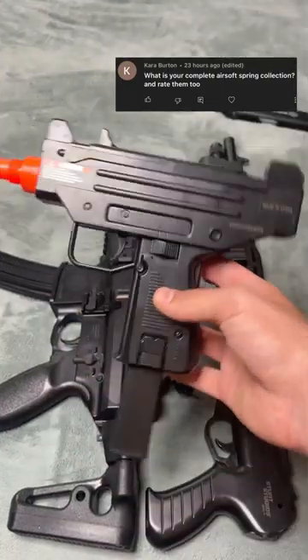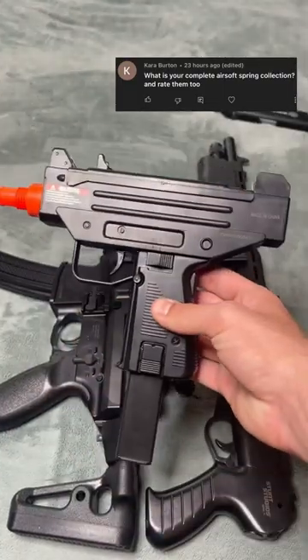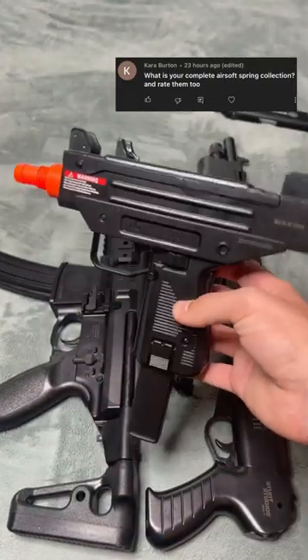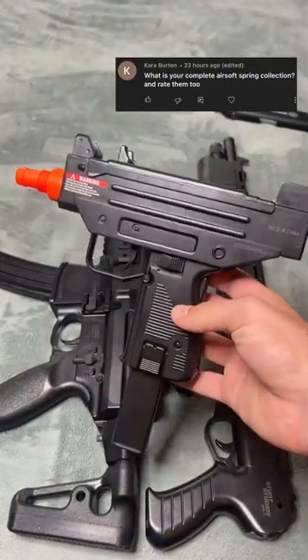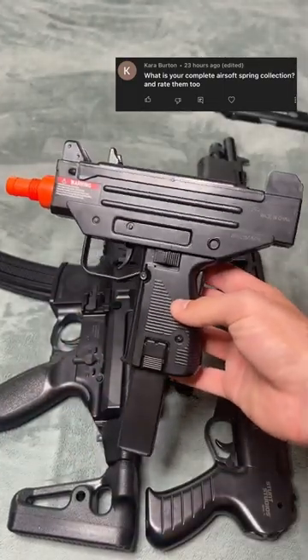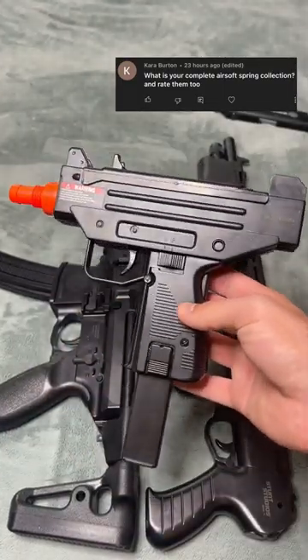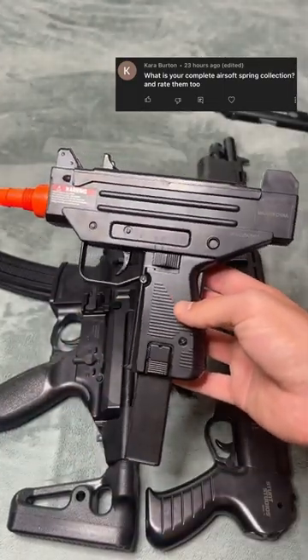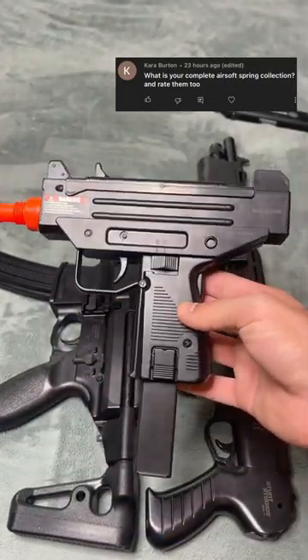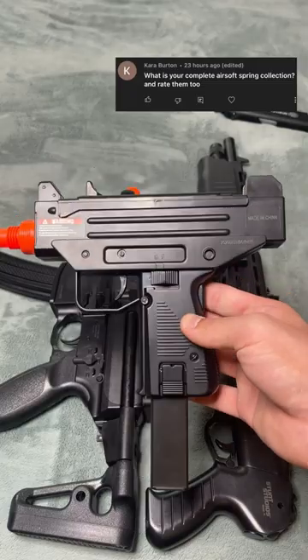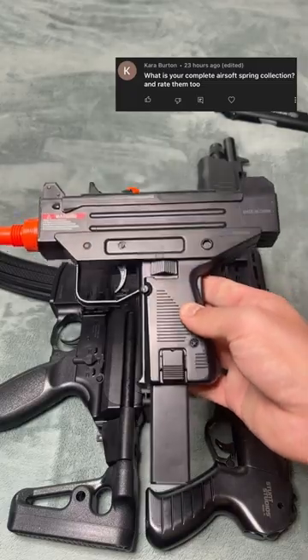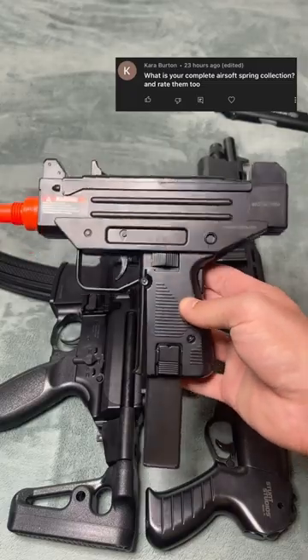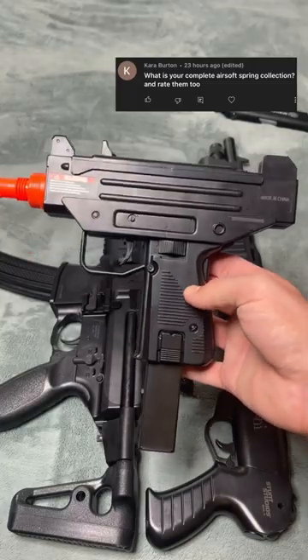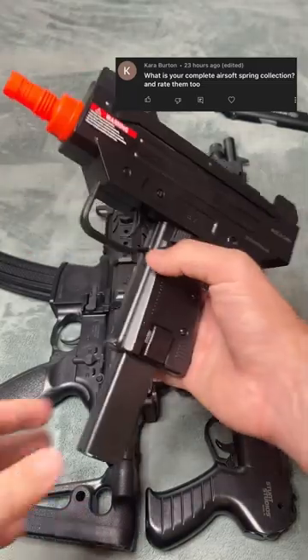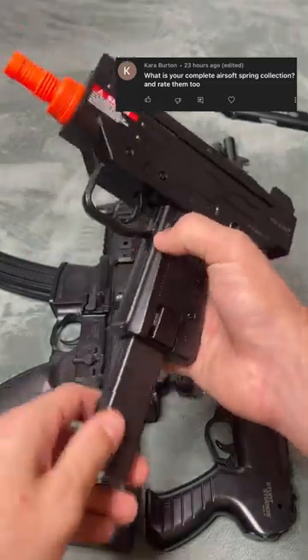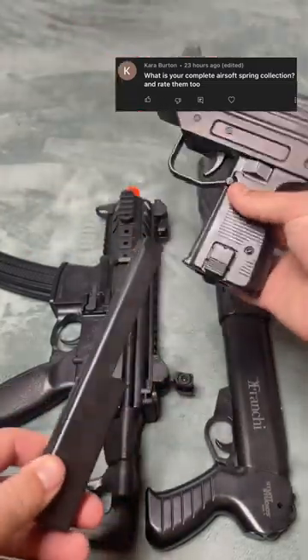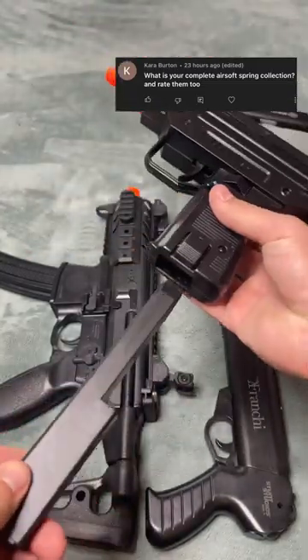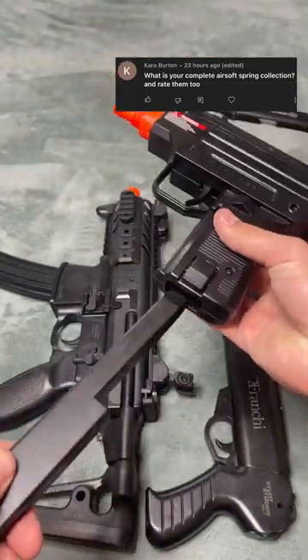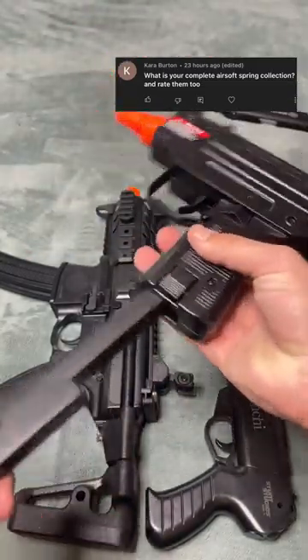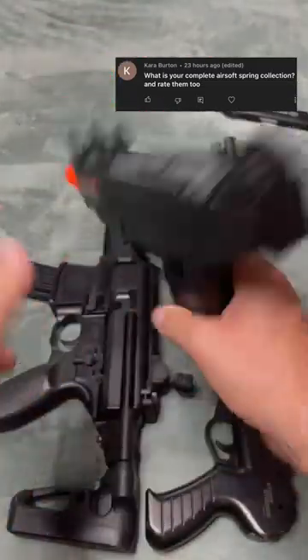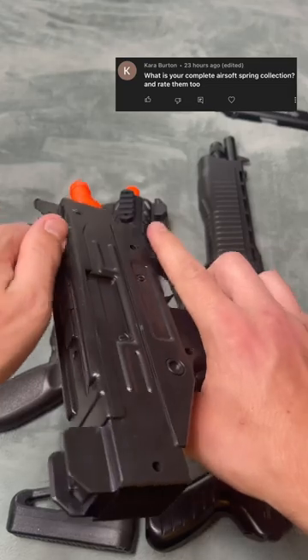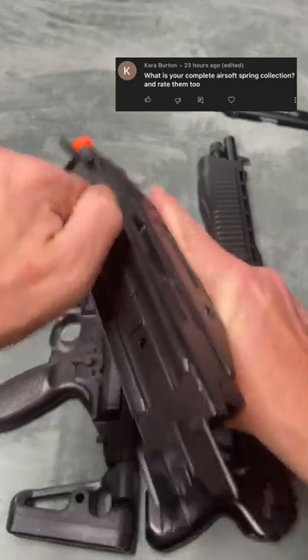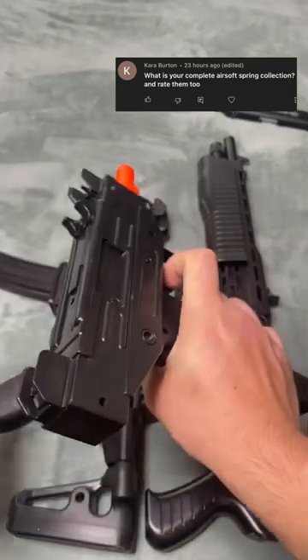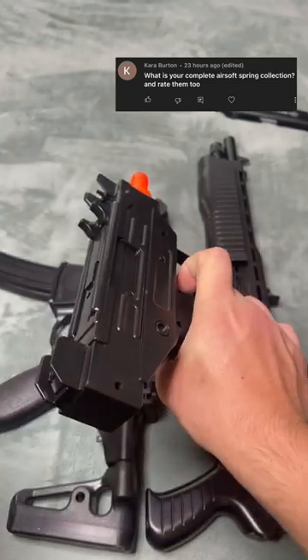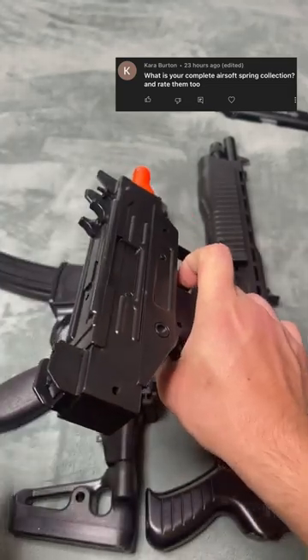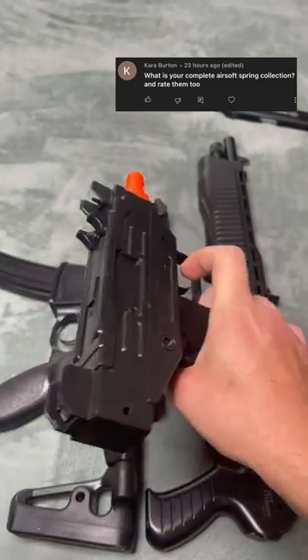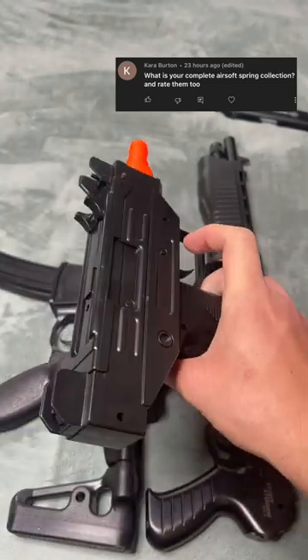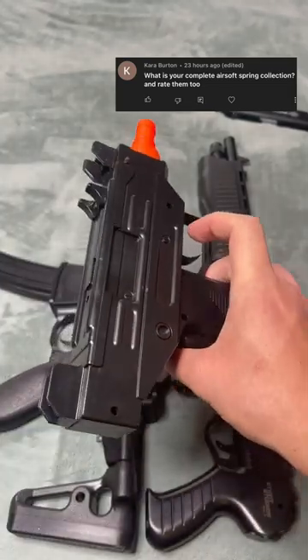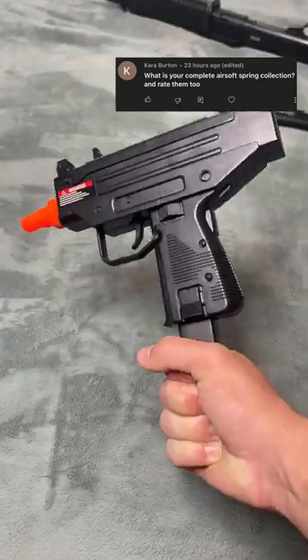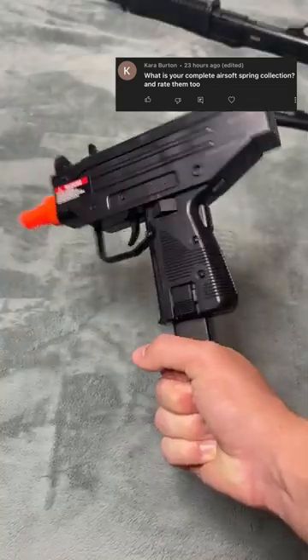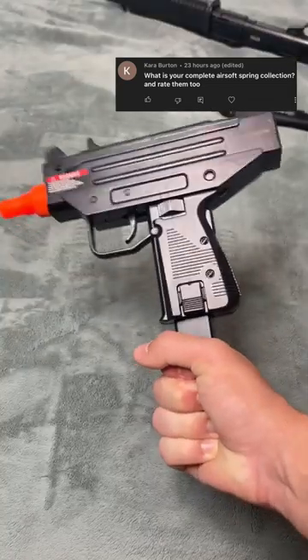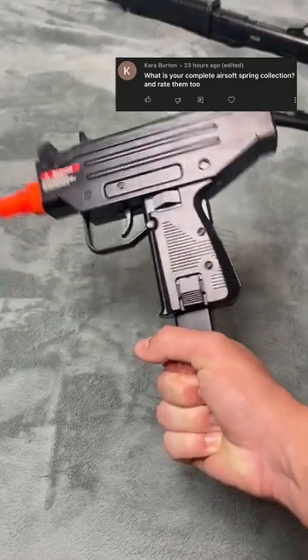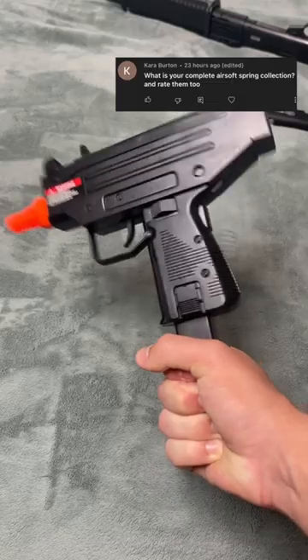This is the Uzi. Honestly, a feather is heavier than this gun. It feels like absolute shit. The mag is weird, and it just is really bad. It makes weird noises. I give the Uzi an 8 out of 10.